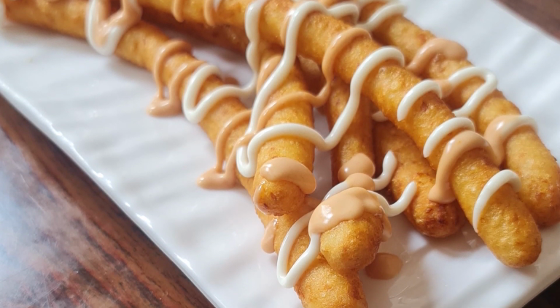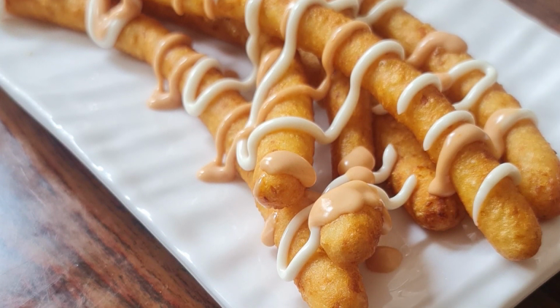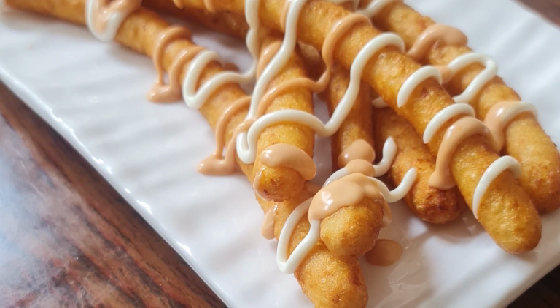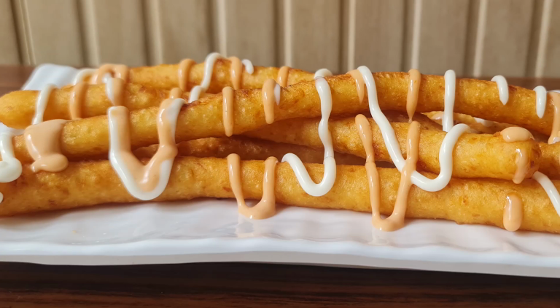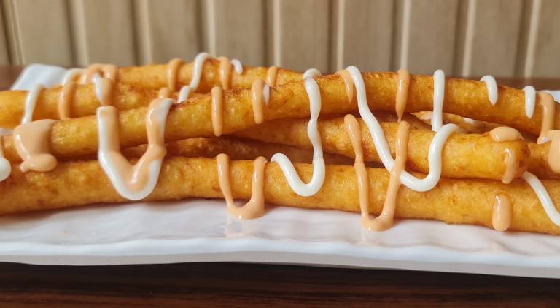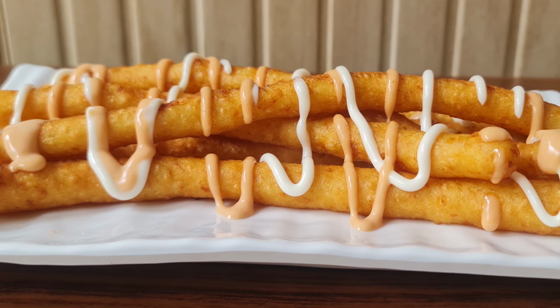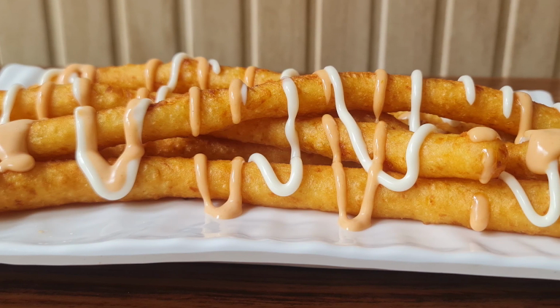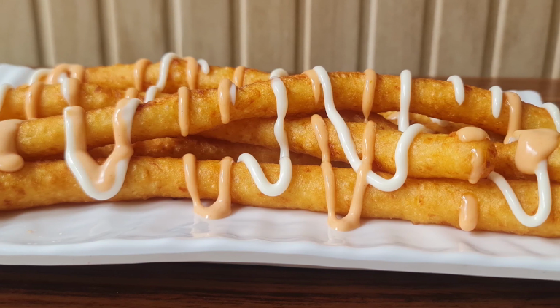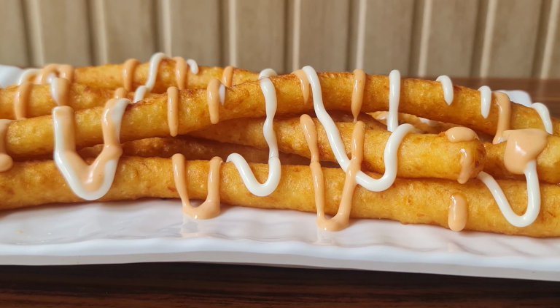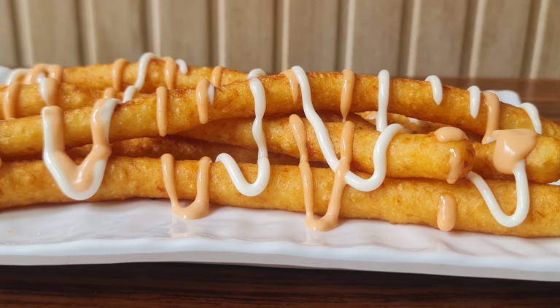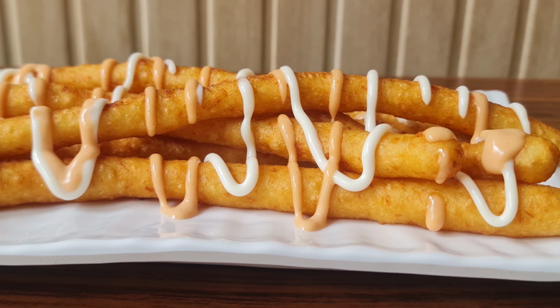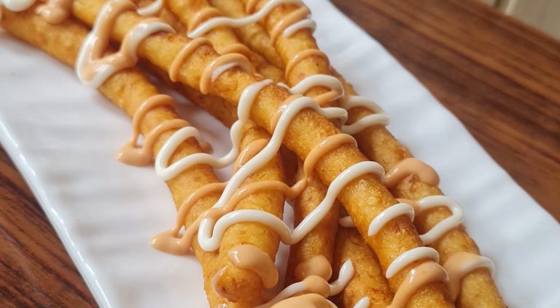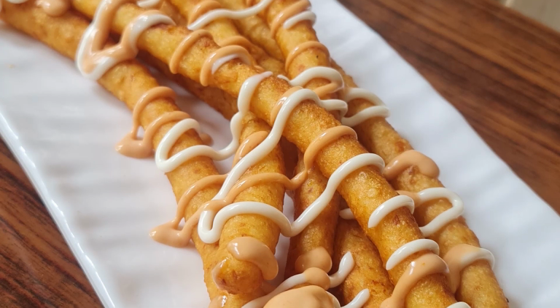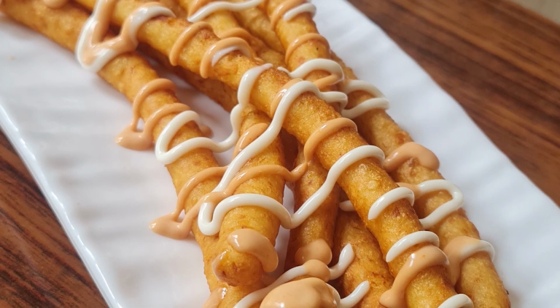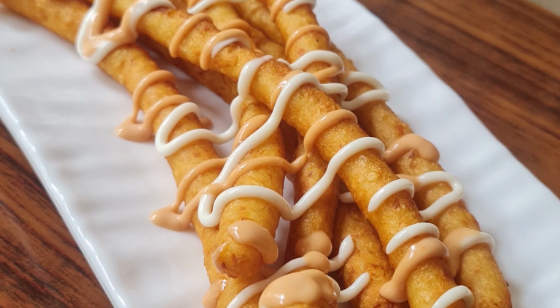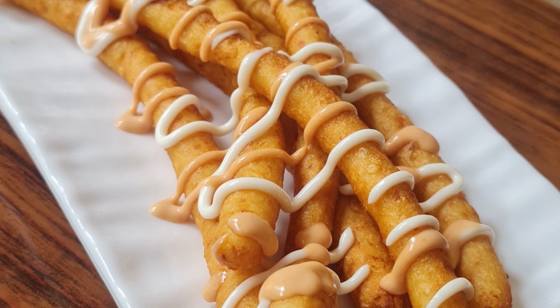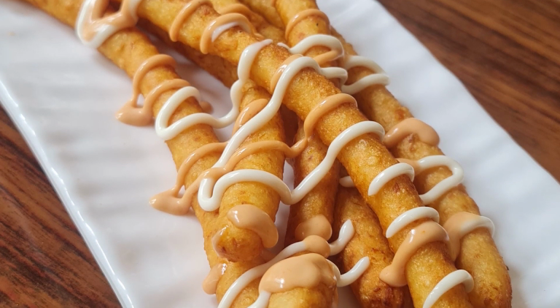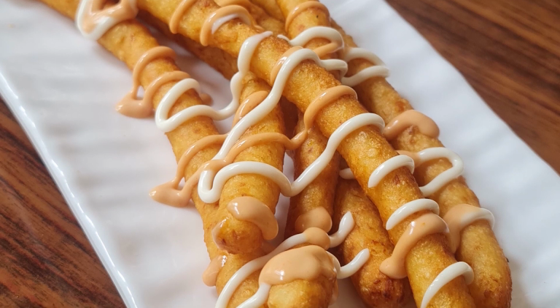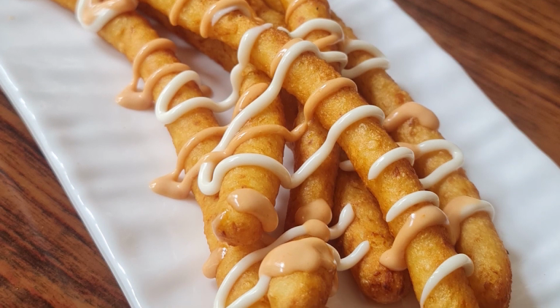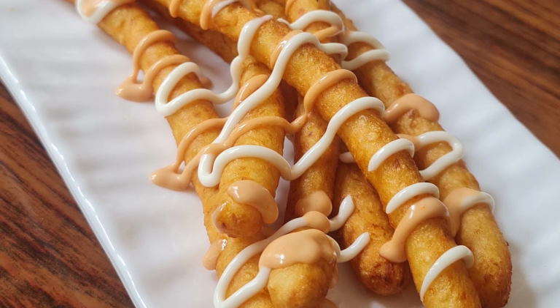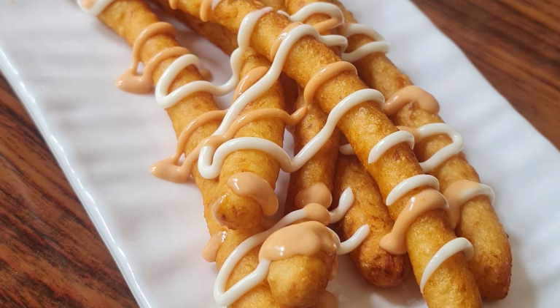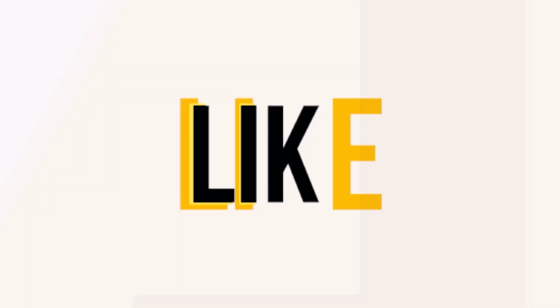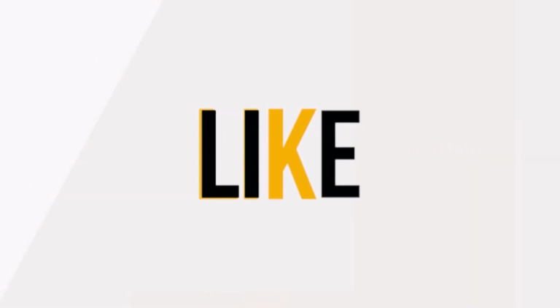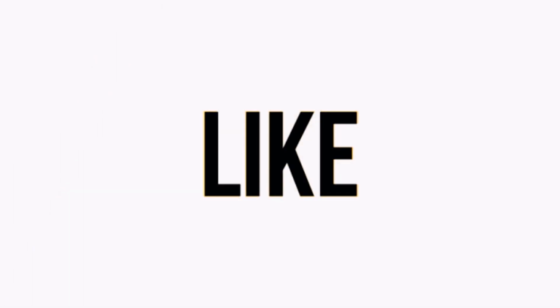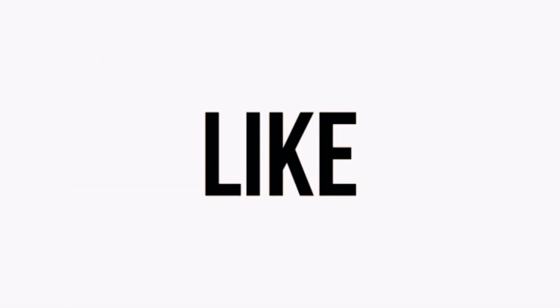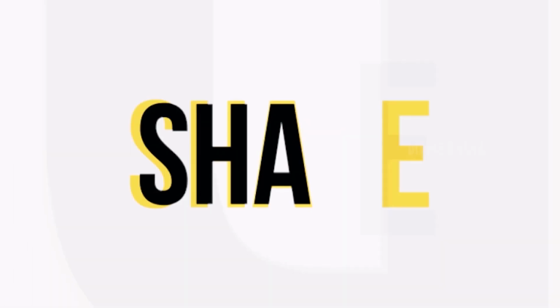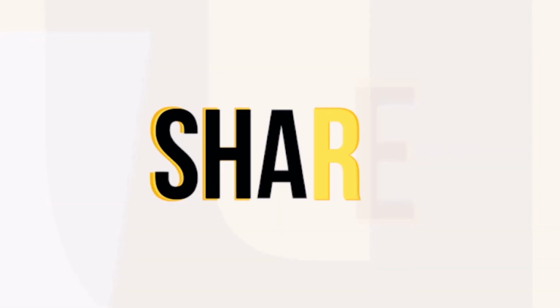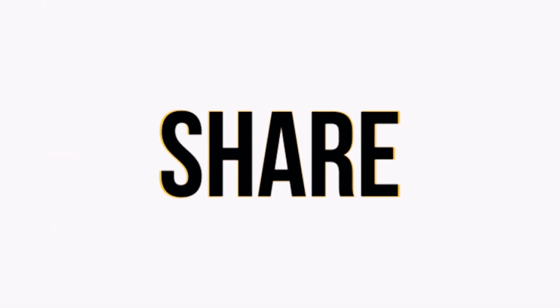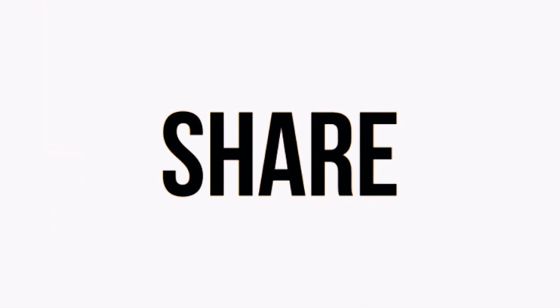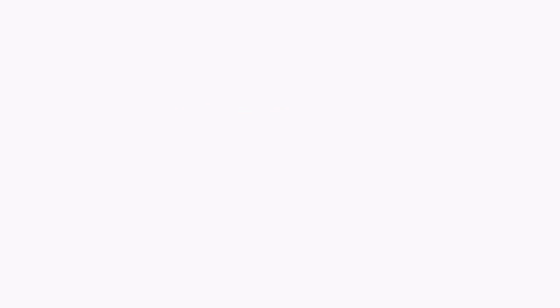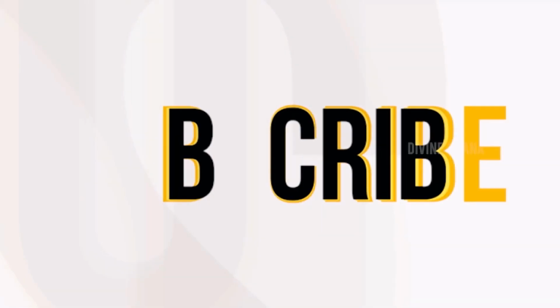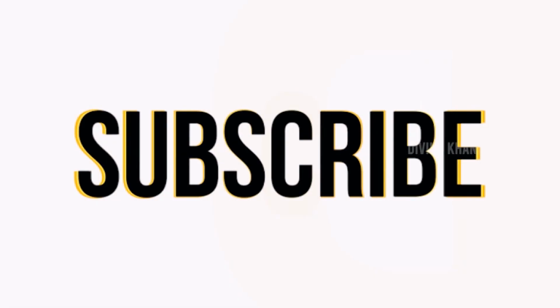You should try these fries and tell us how you liked making them. Thanks for watching this video. If you like this video, please like, share with your friends, and subscribe to our channel. Bye-bye.